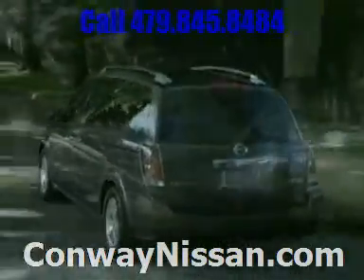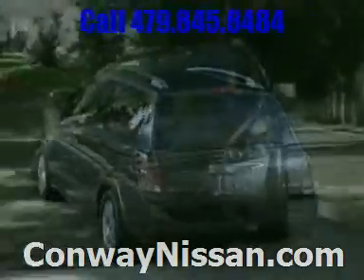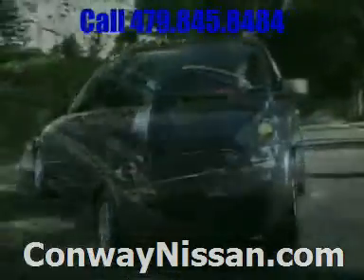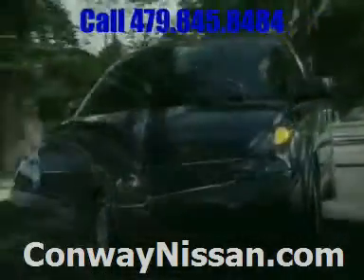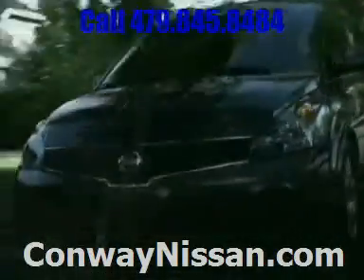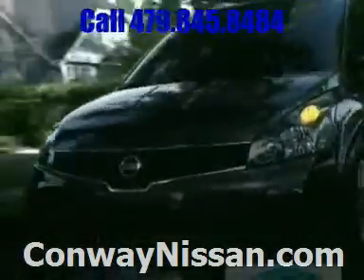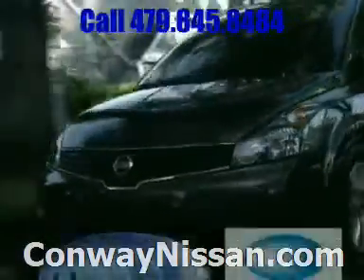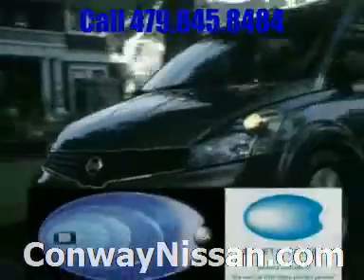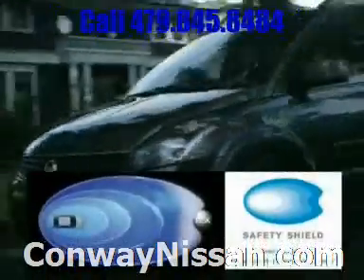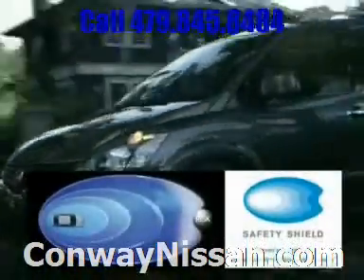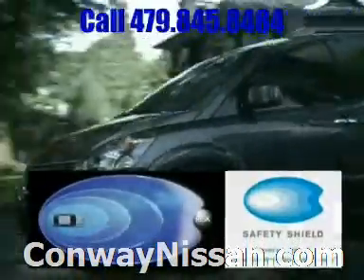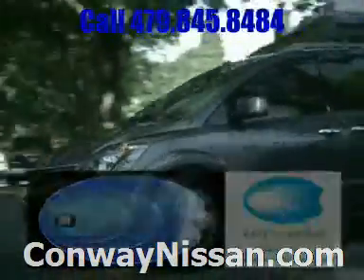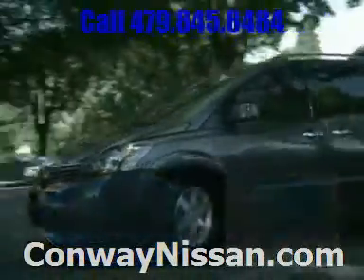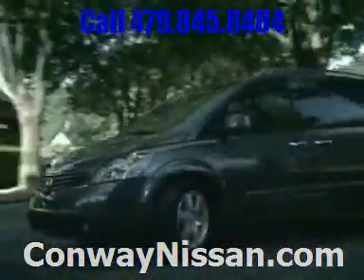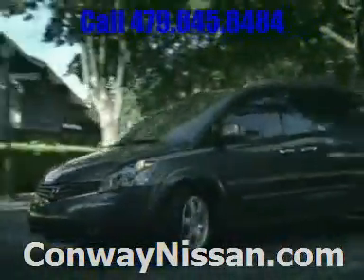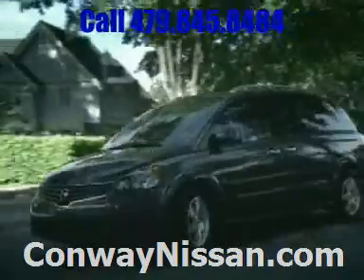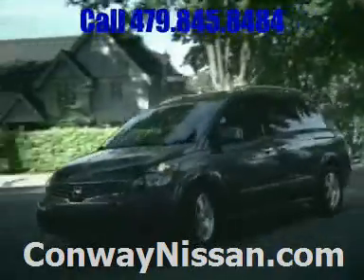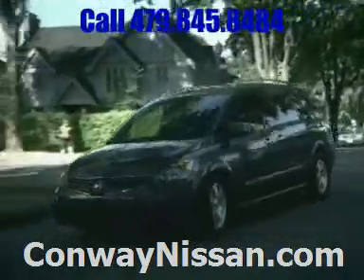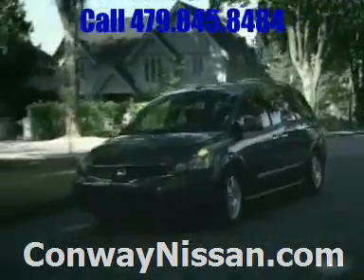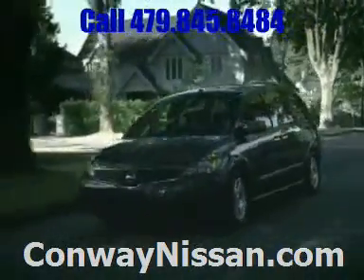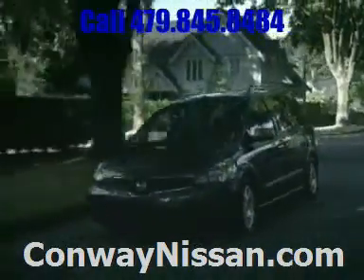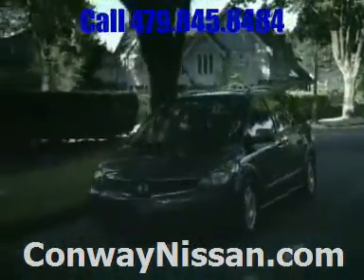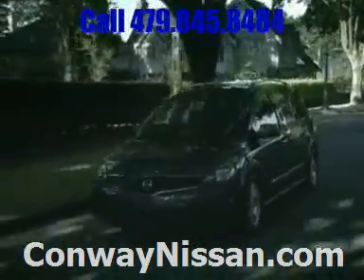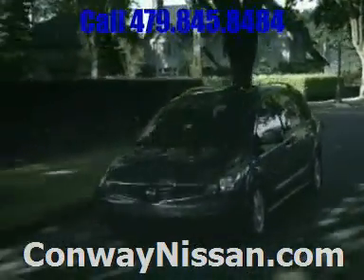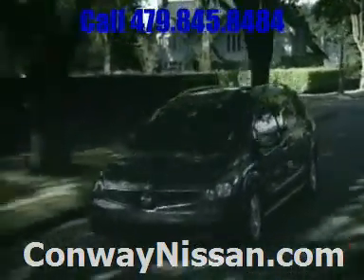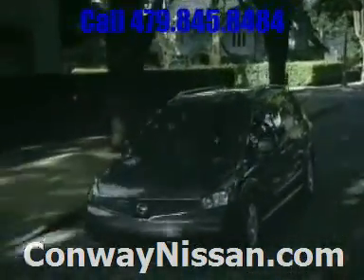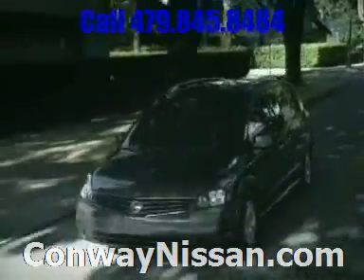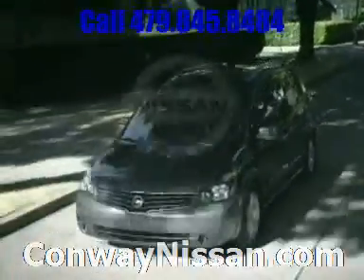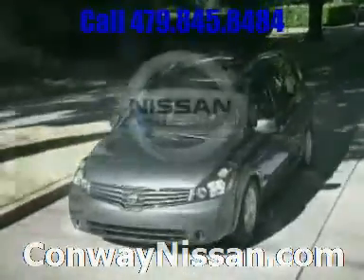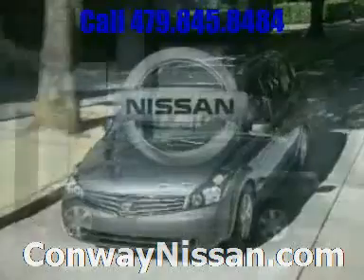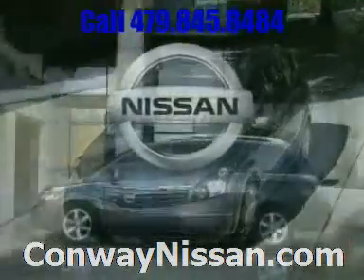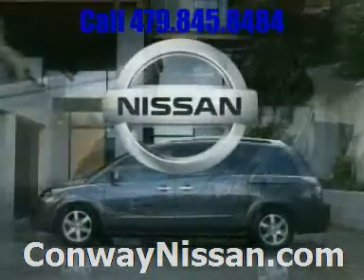The Nissan Safety Shield: our comprehensive approach to safety includes over 50 standard safety features on every vehicle. An advanced airbag system and roof-mounted side curtain airbags are just a few examples.